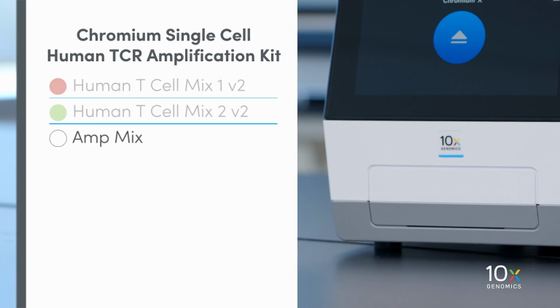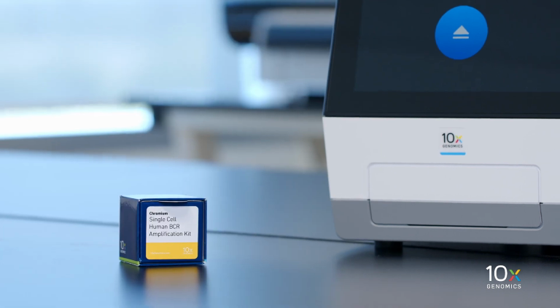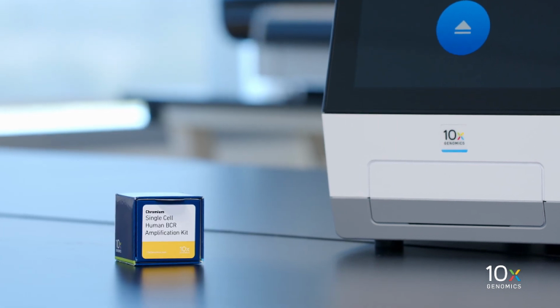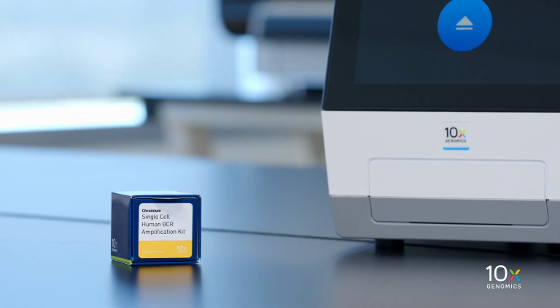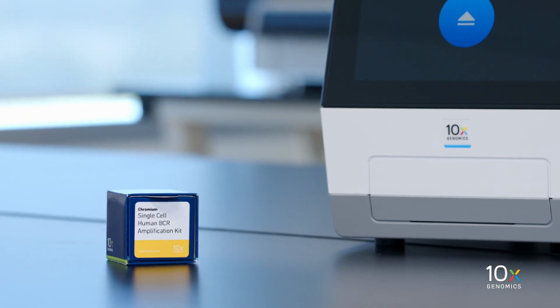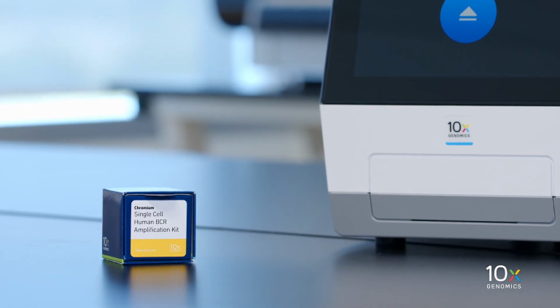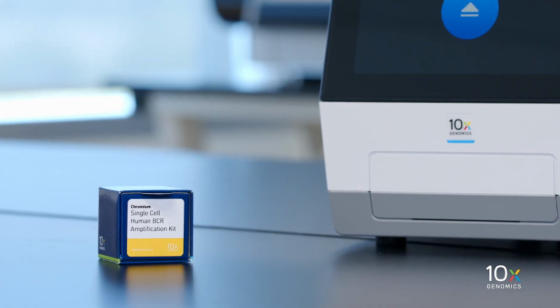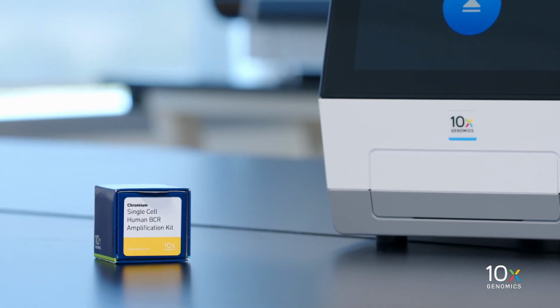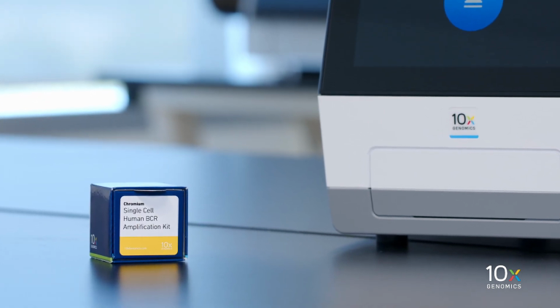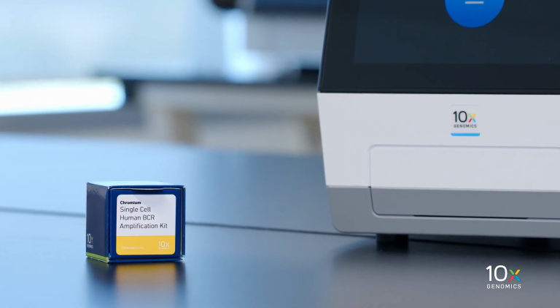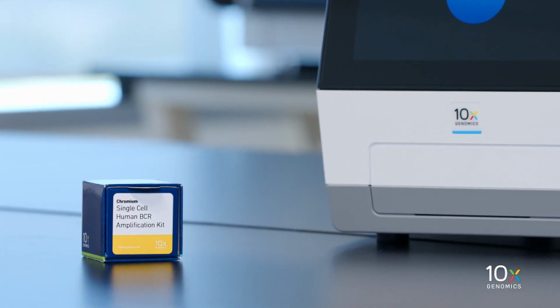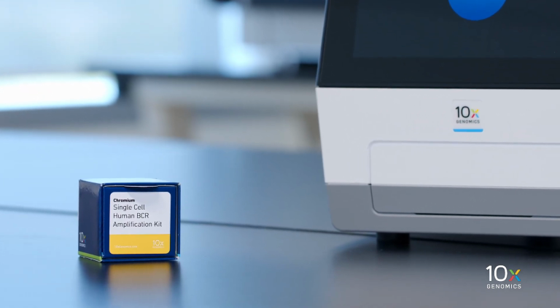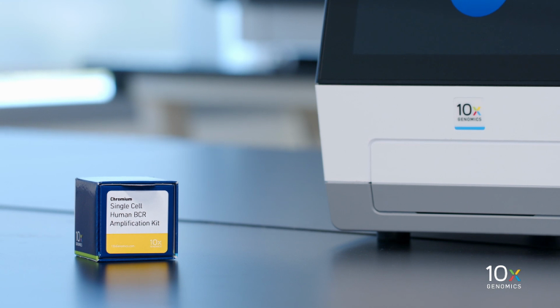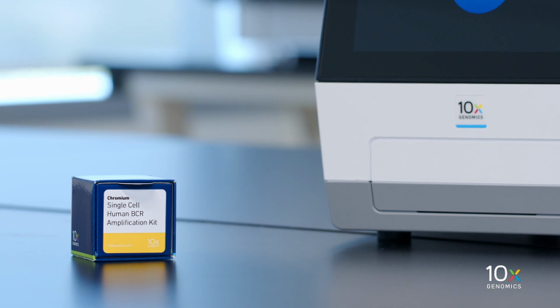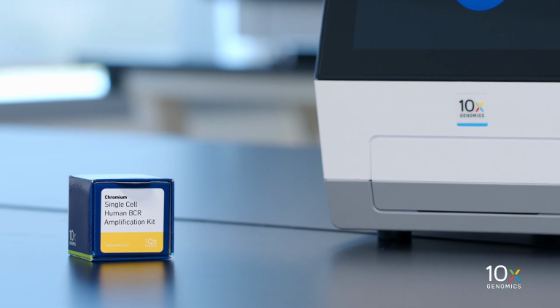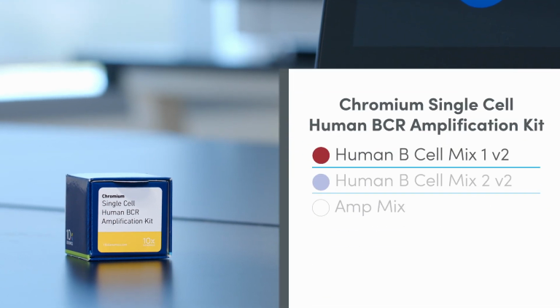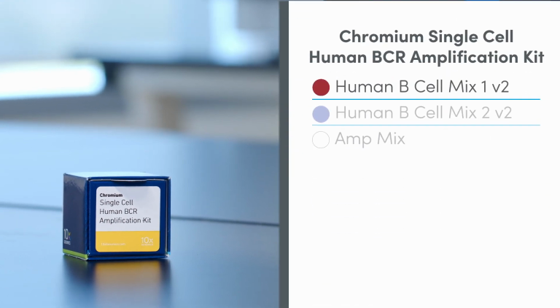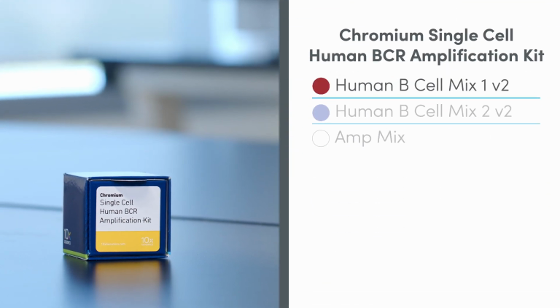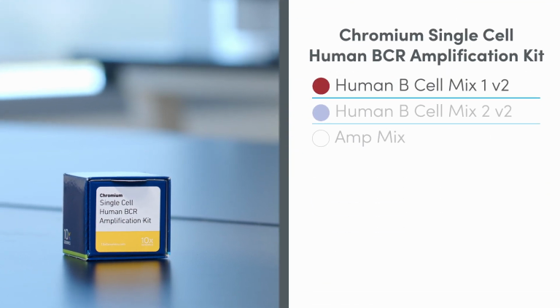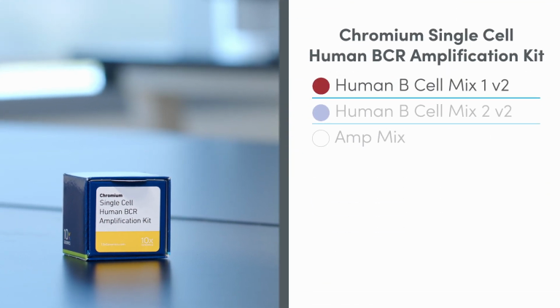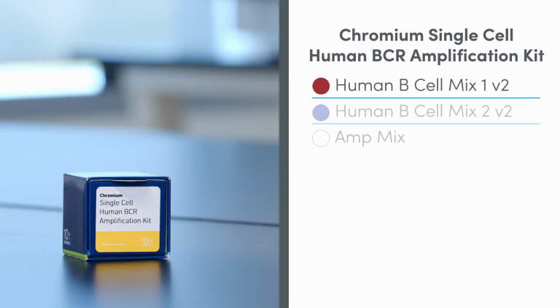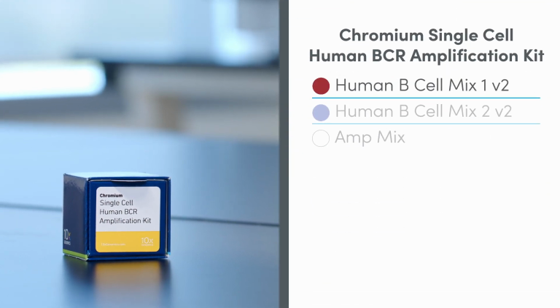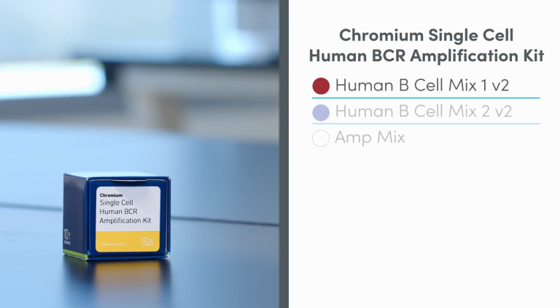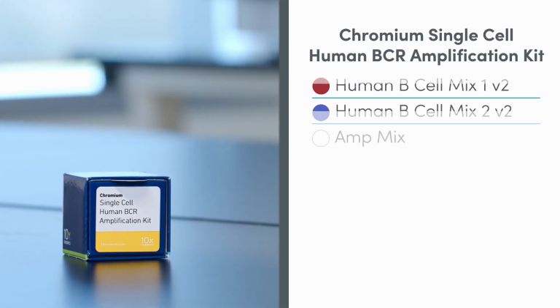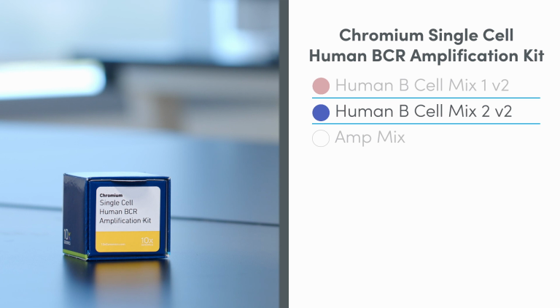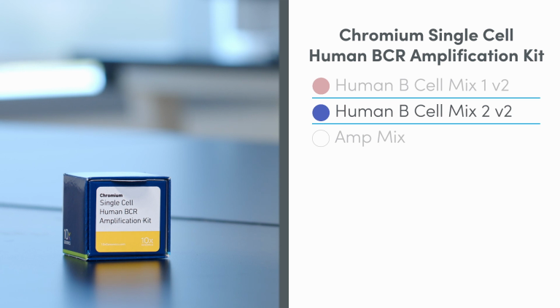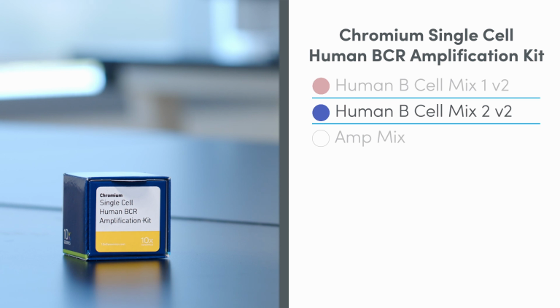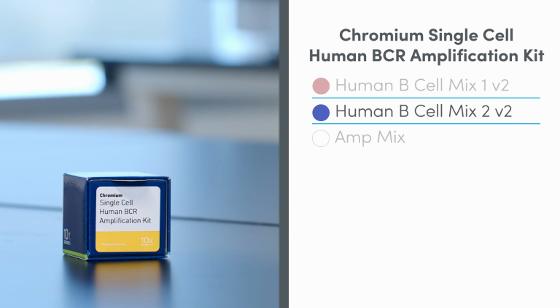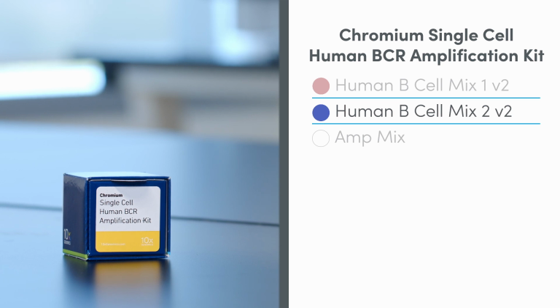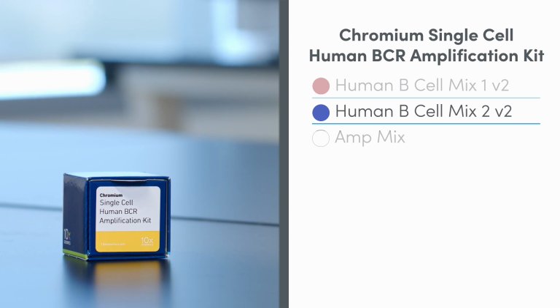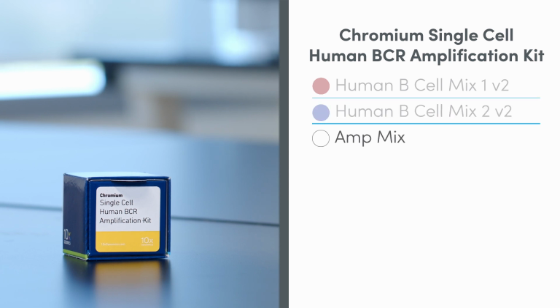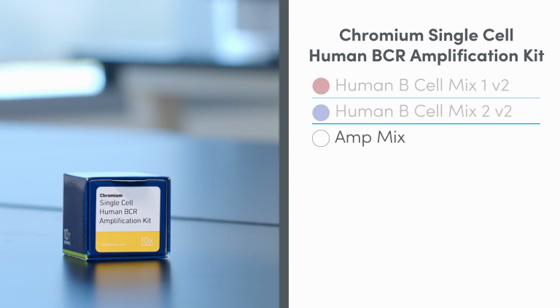The Chromium Single Cell 5' Amplification Kit is stored at minus 20 degrees Celsius and contains Human B-Cell Mix 1 V2, Human B-Cell Mix 2 V2, and AmpMix.